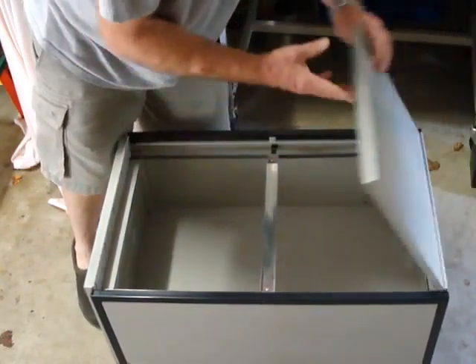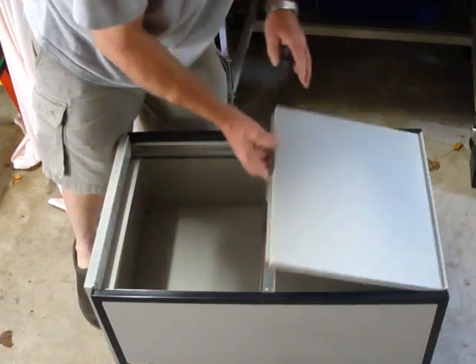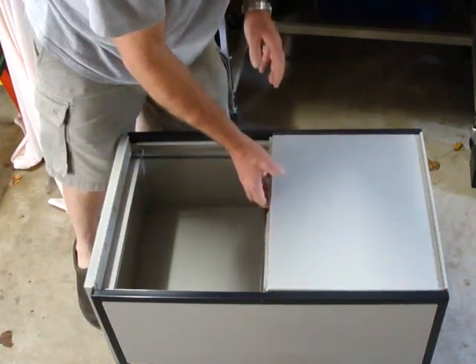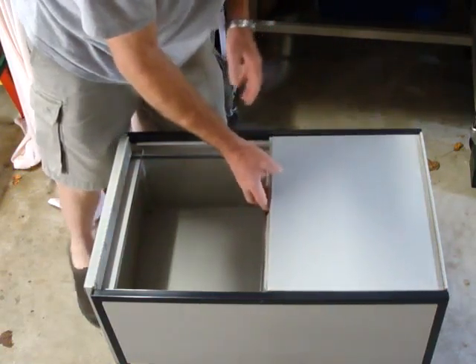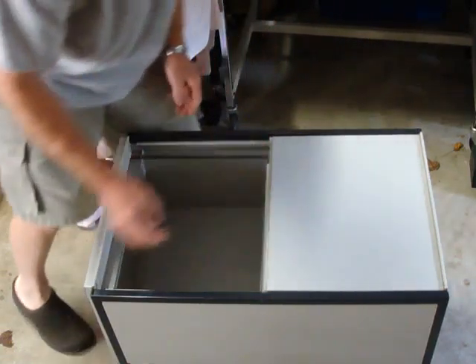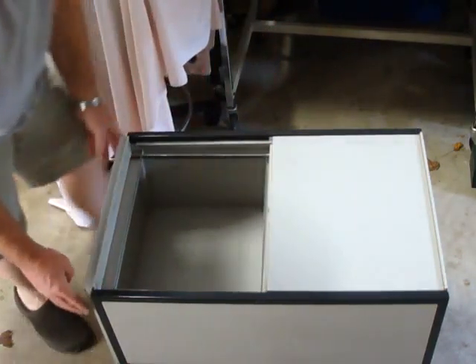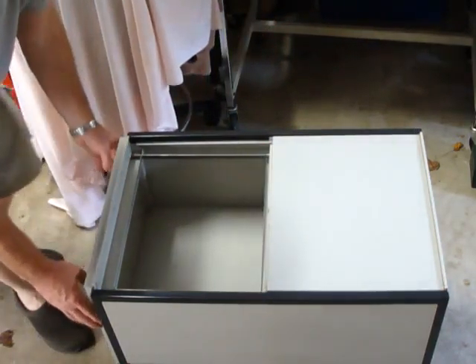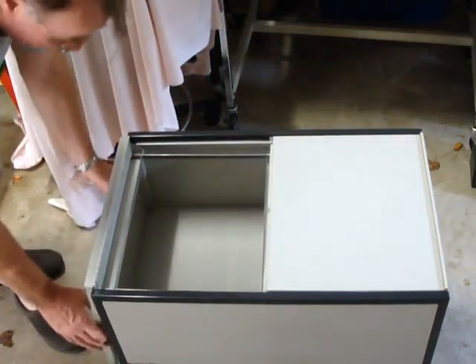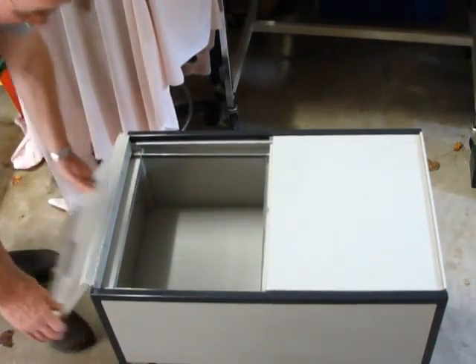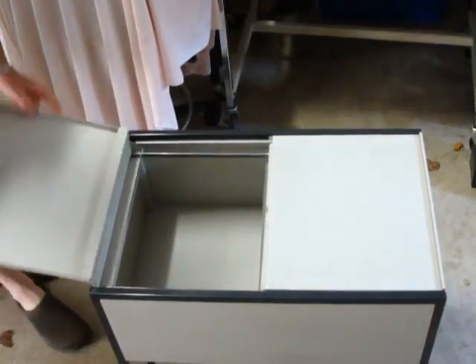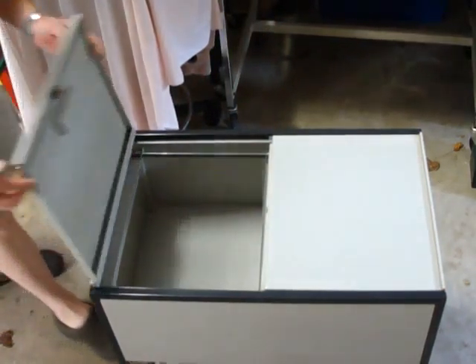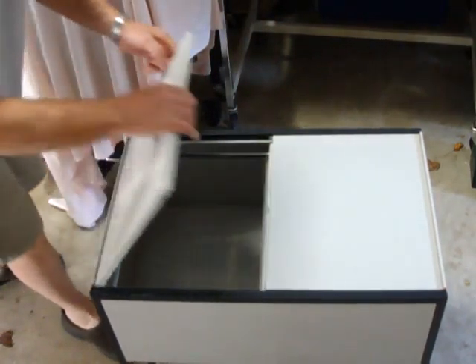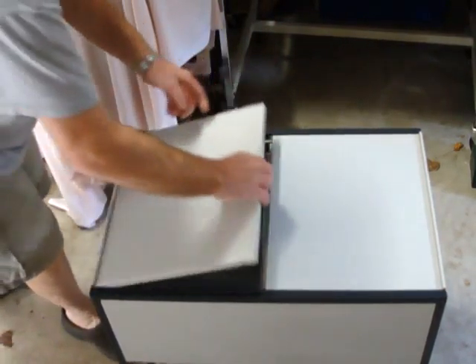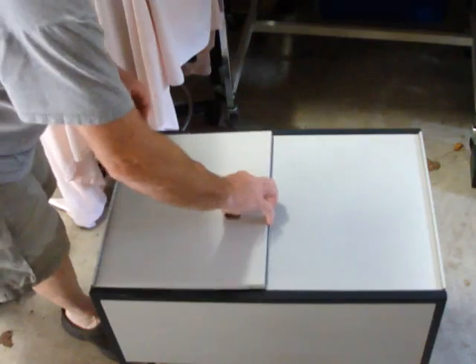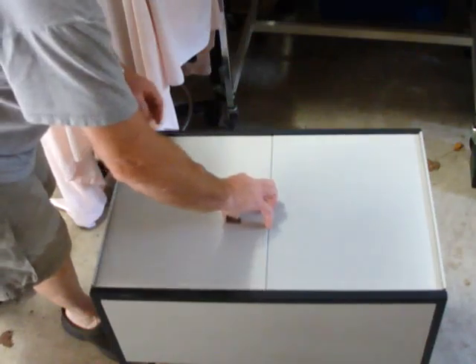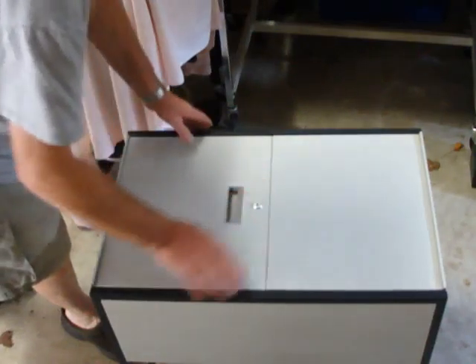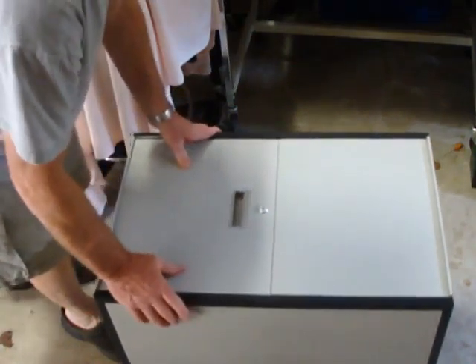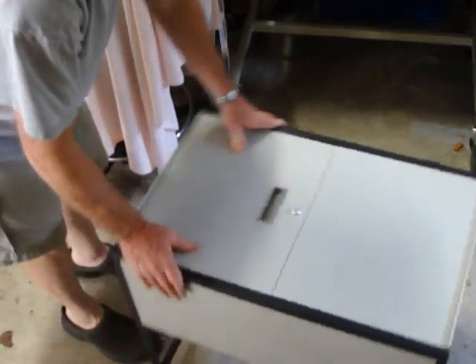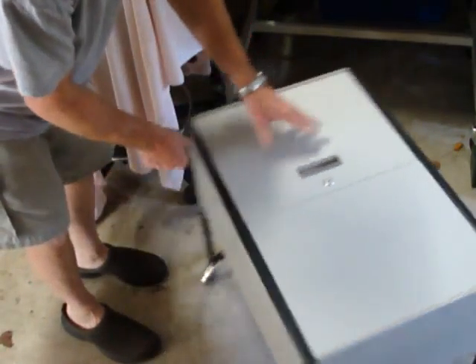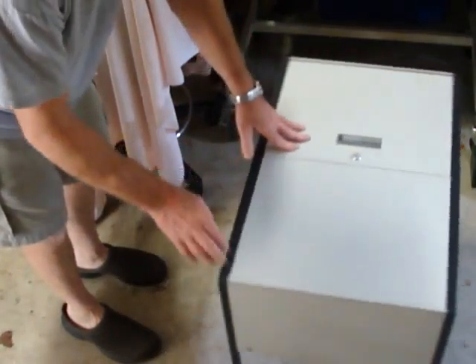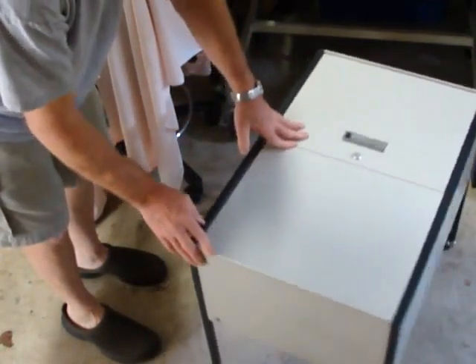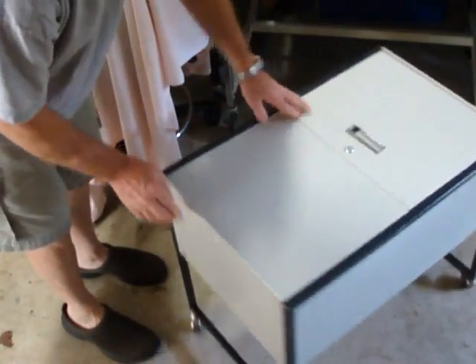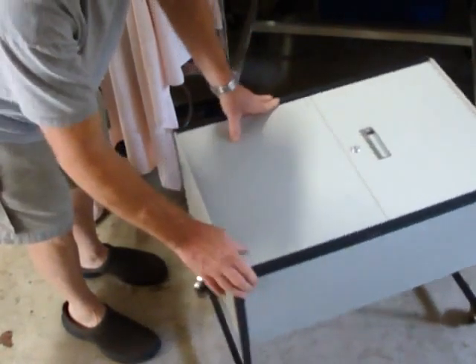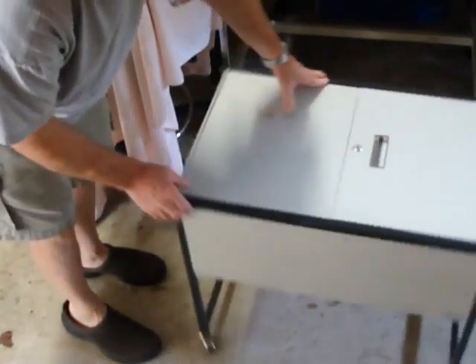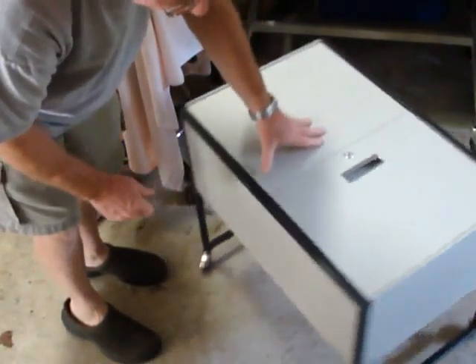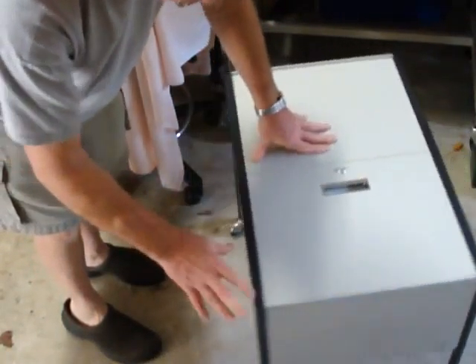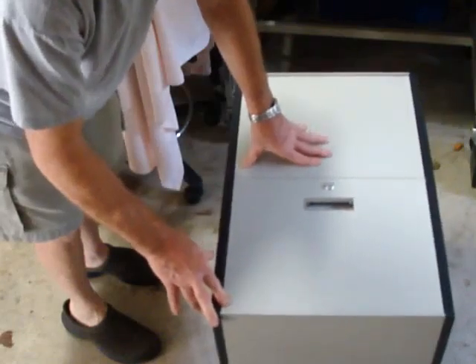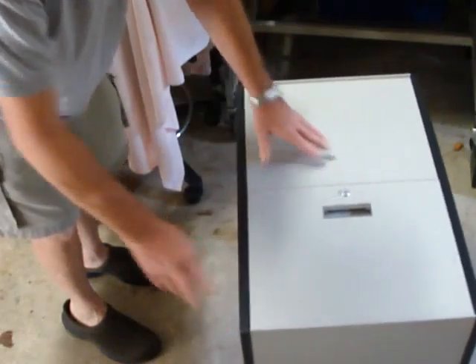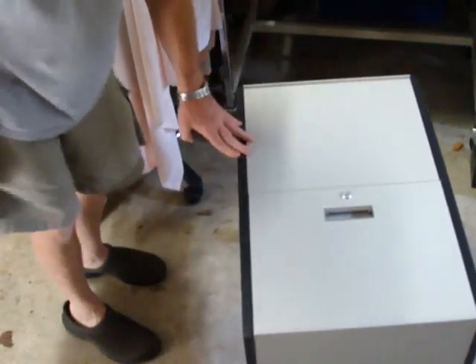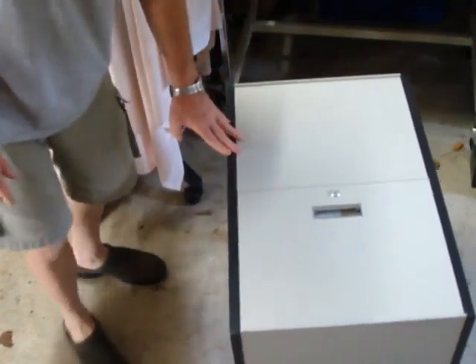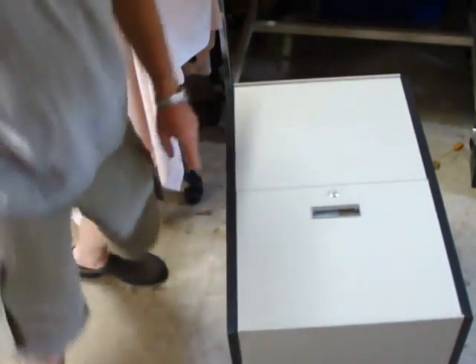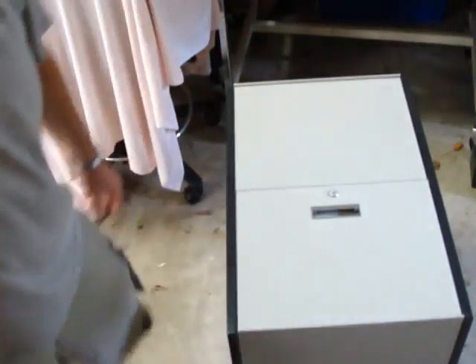The hinges work perfectly — there's no squeaking, no rust. It's nice and clean. We used this in our business and we no longer need it, and perhaps you can find a home for it in yours.